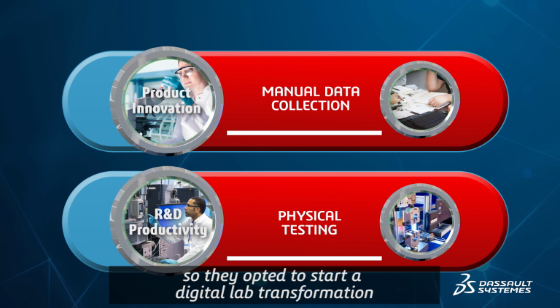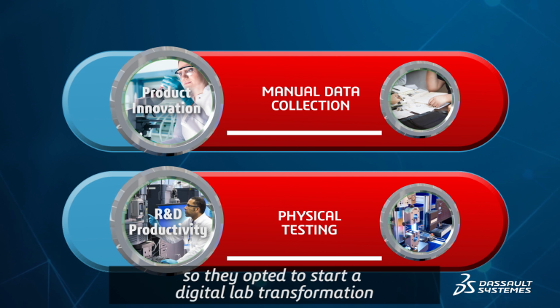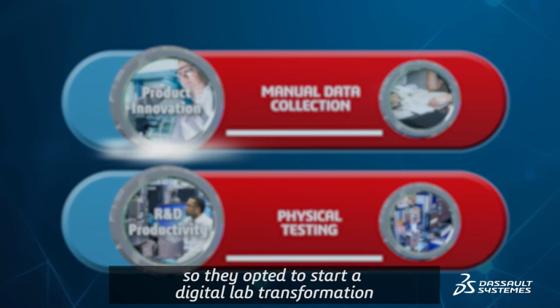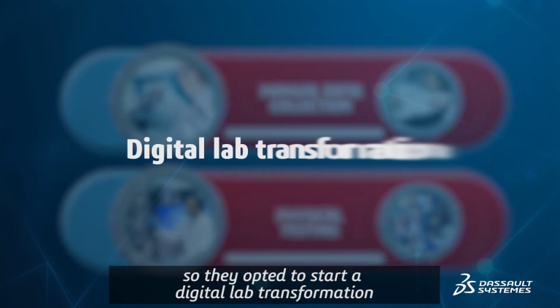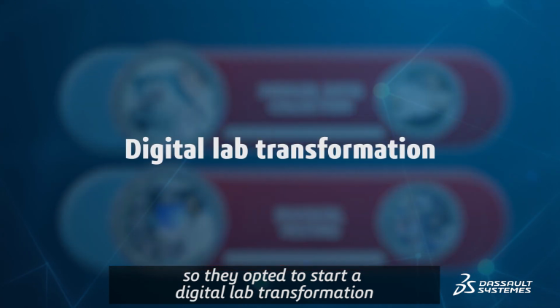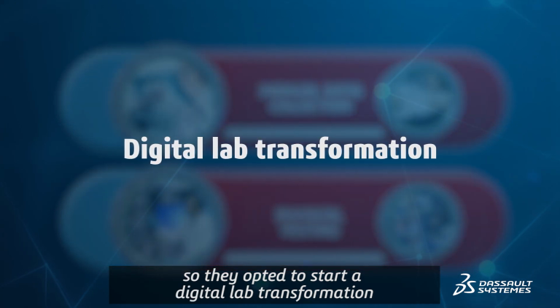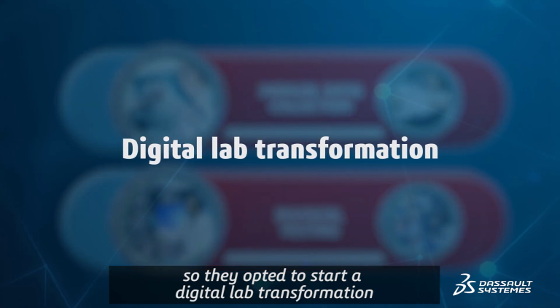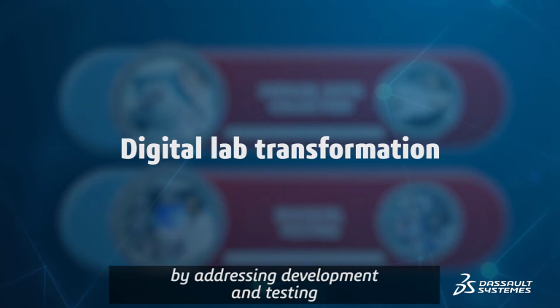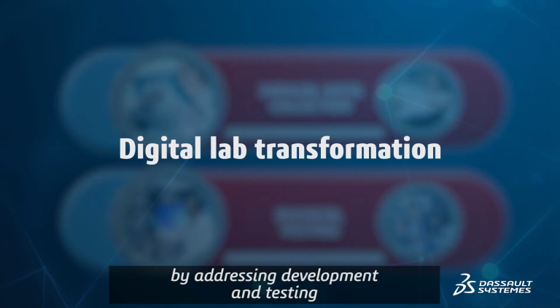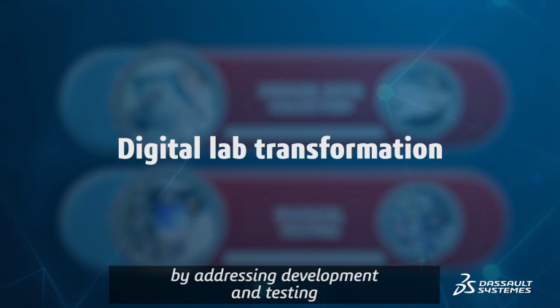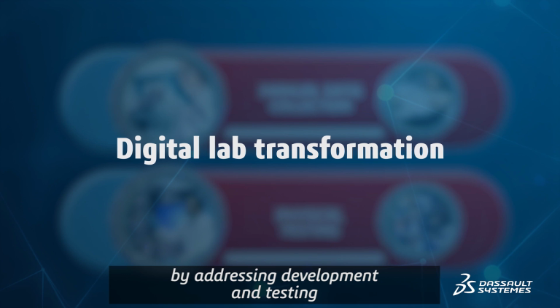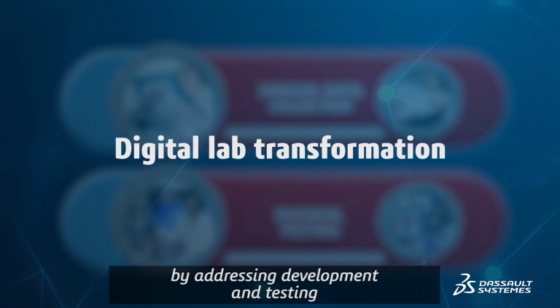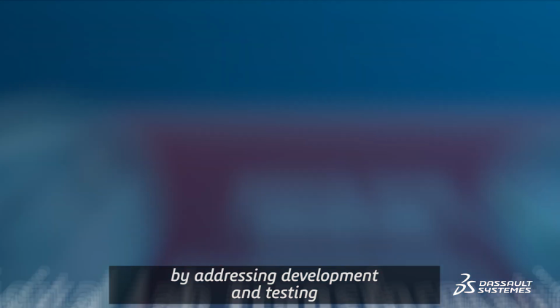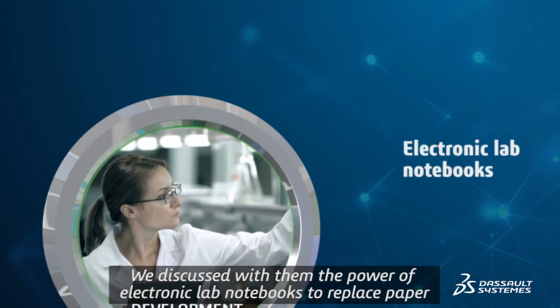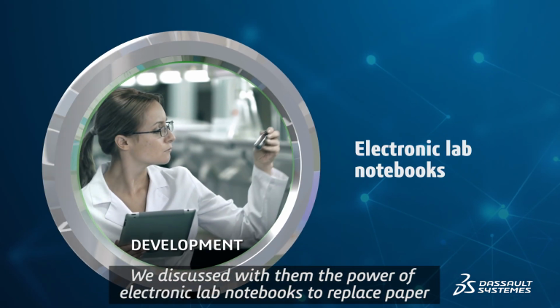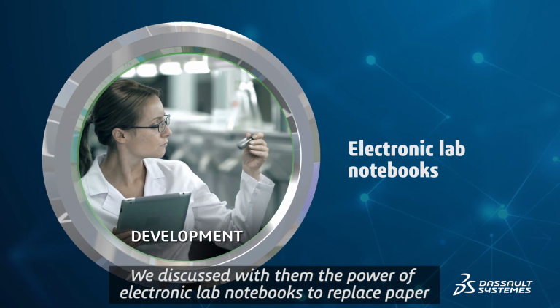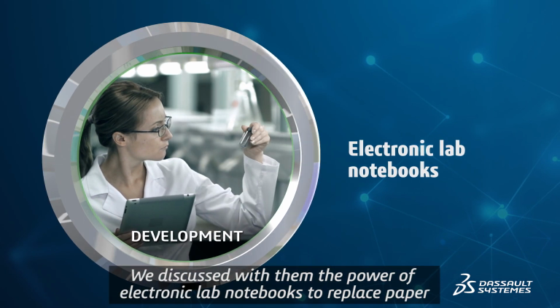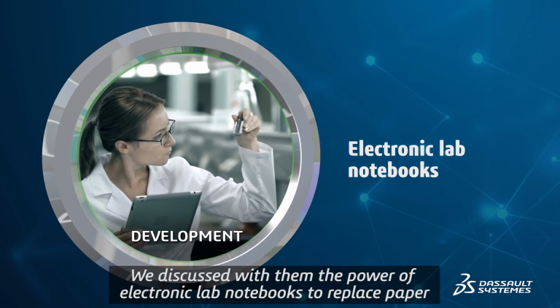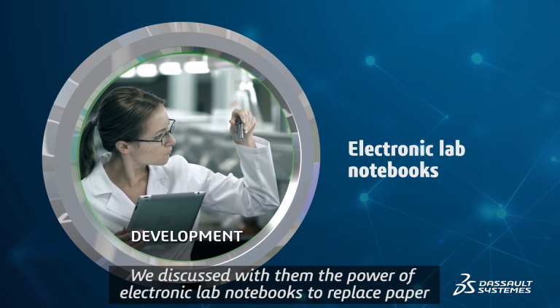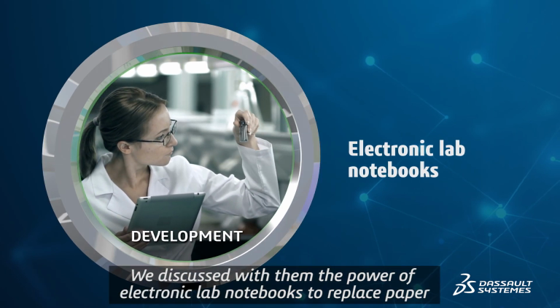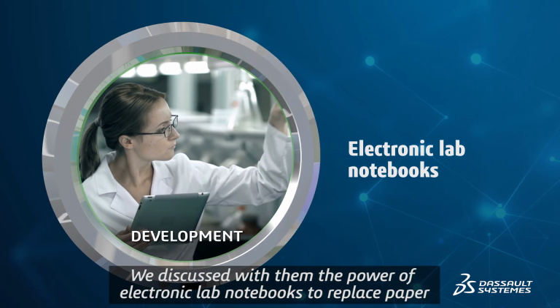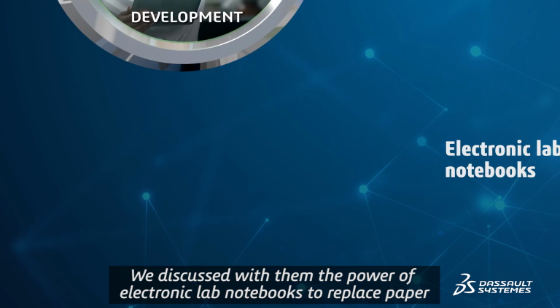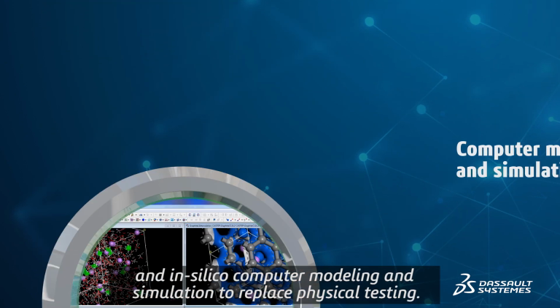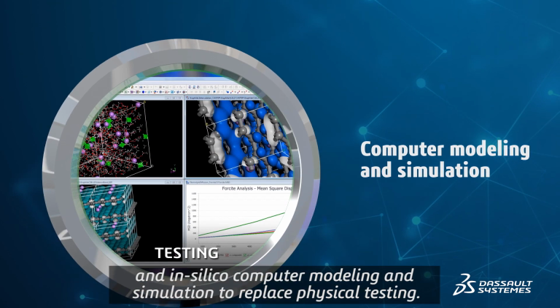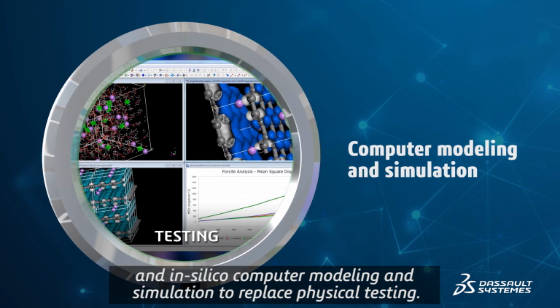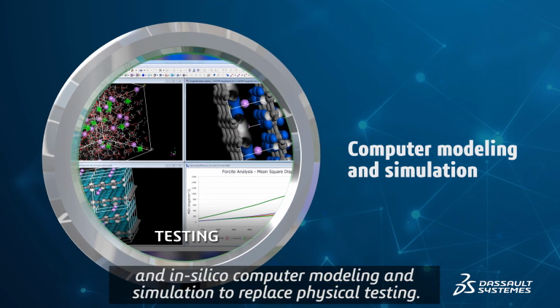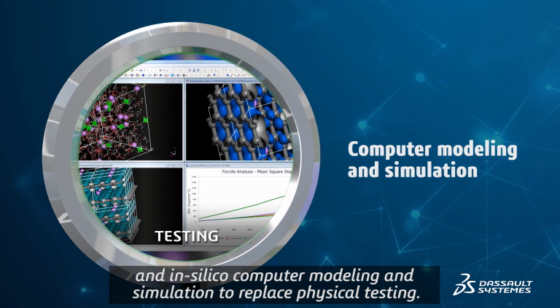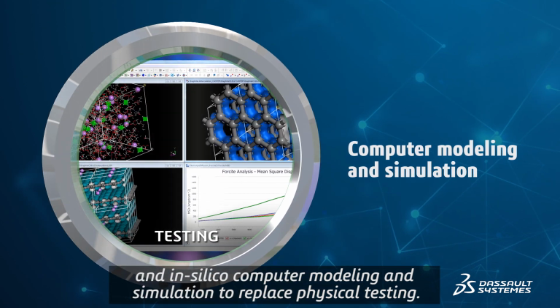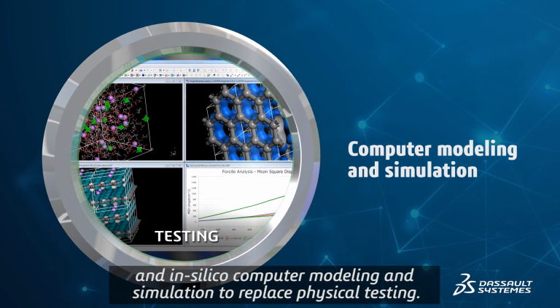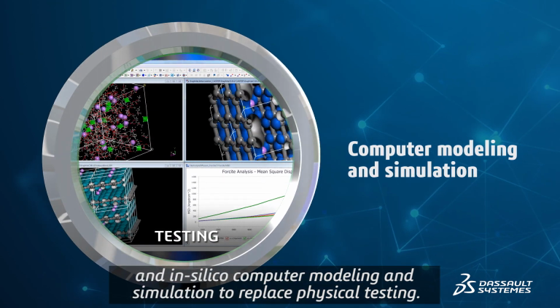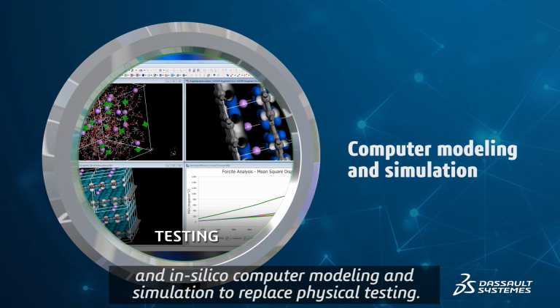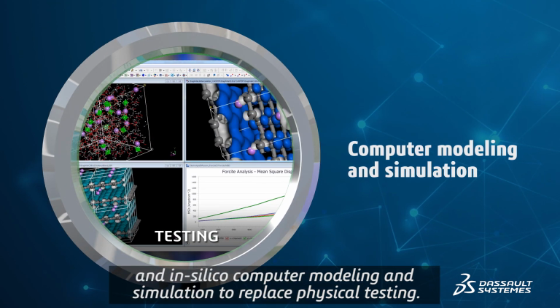So they opted to start a digital lab transformation by addressing development and testing. We discussed with them the power of electronic lab notebooks to replace paper, and in silico computer modeling and simulation to replace physical testing.